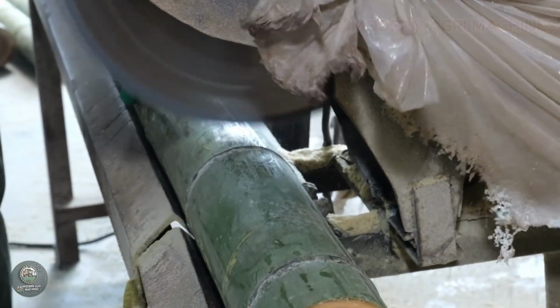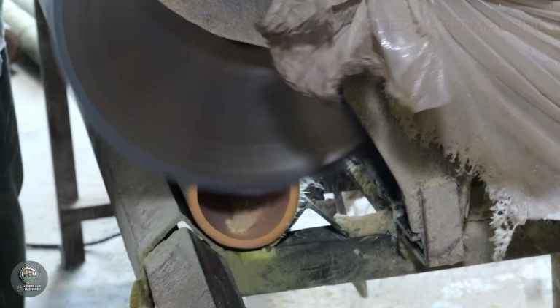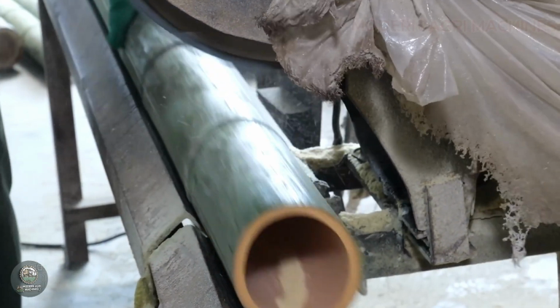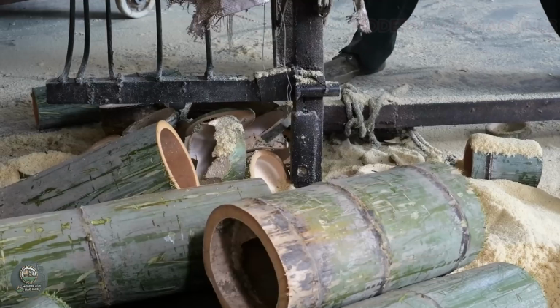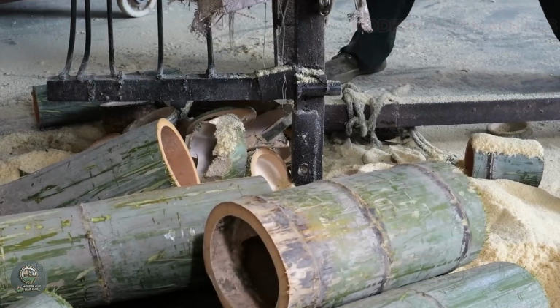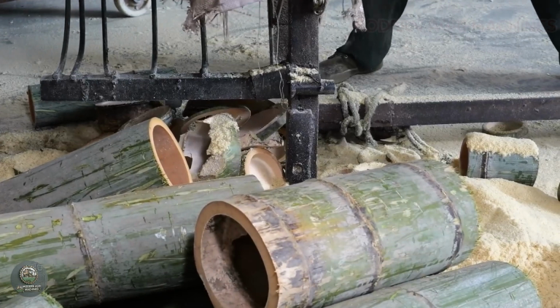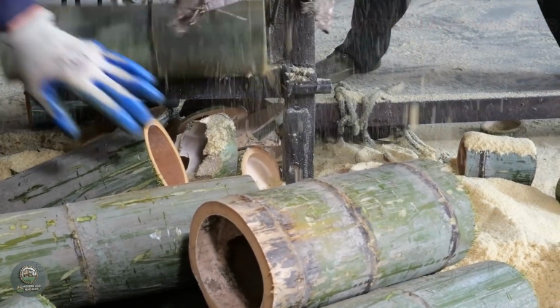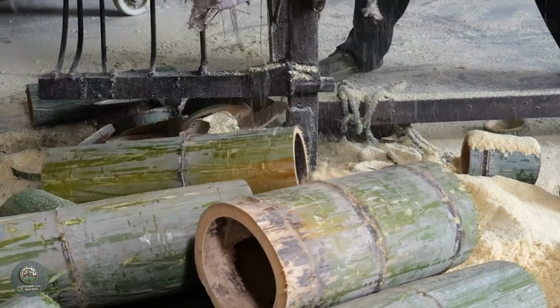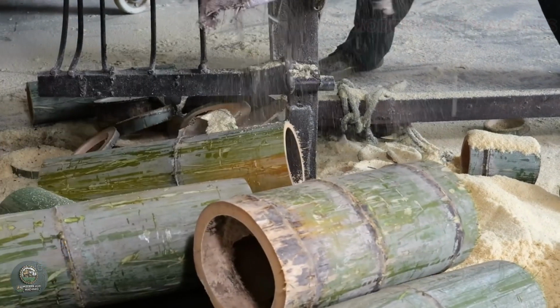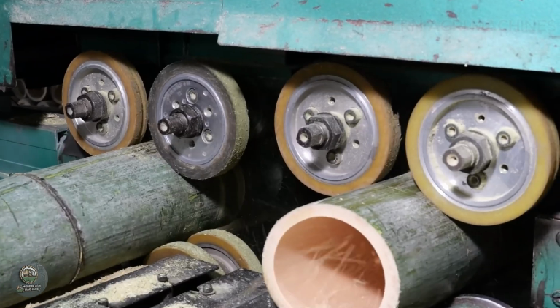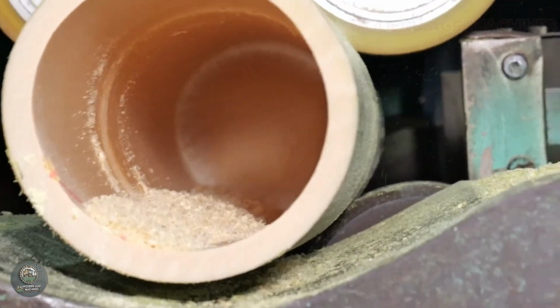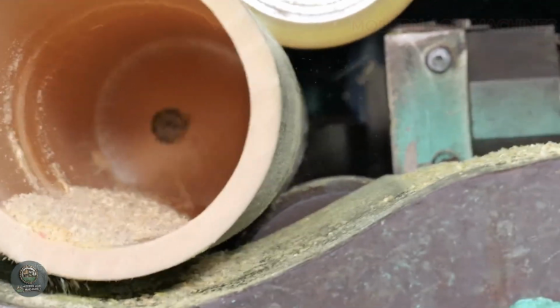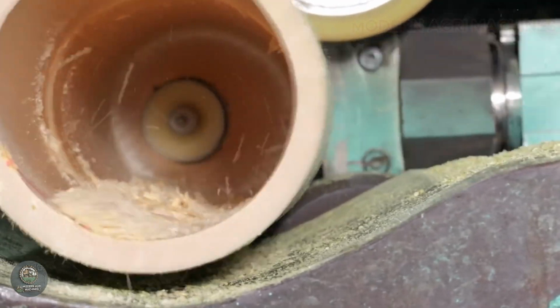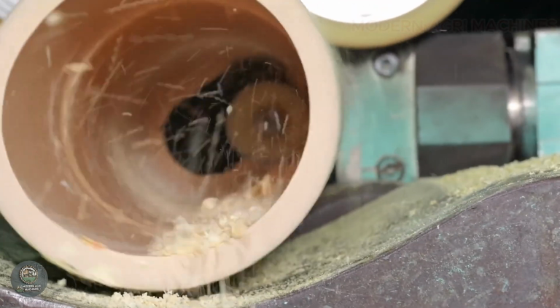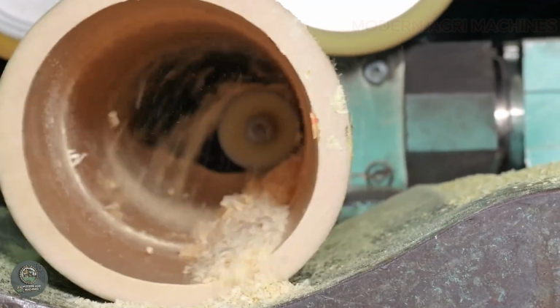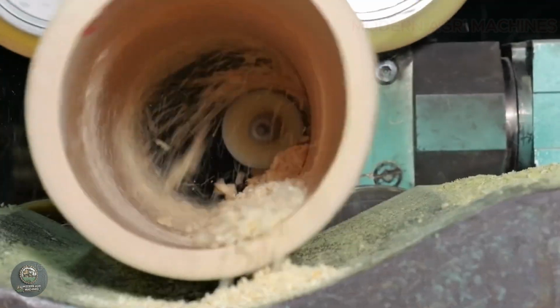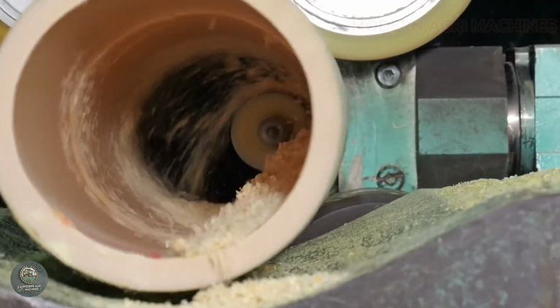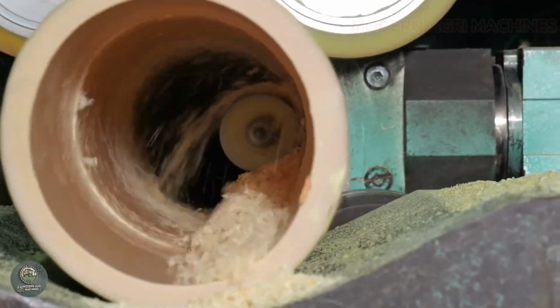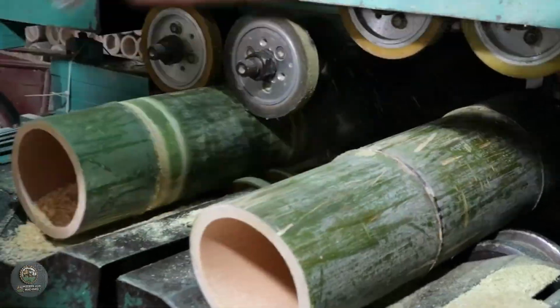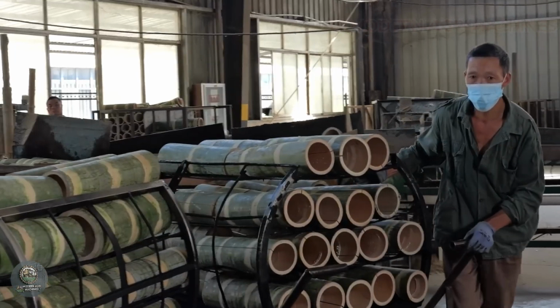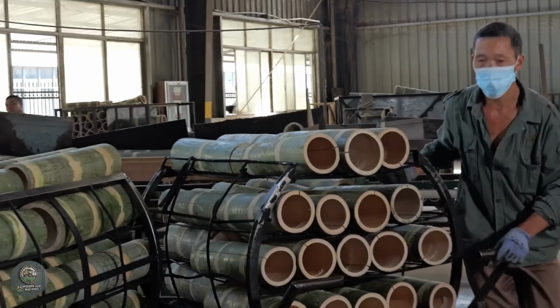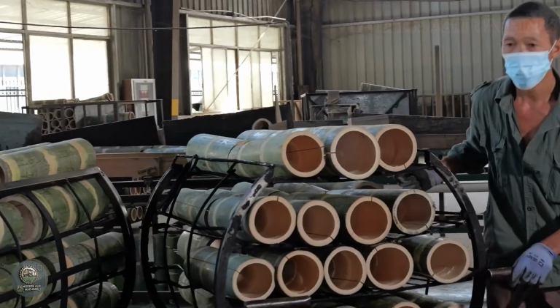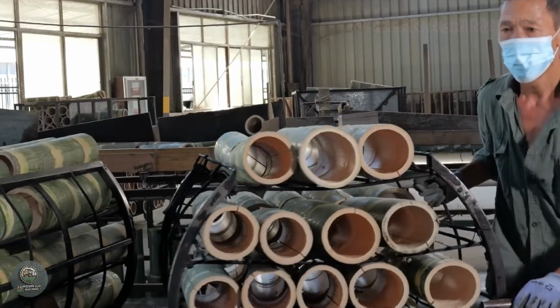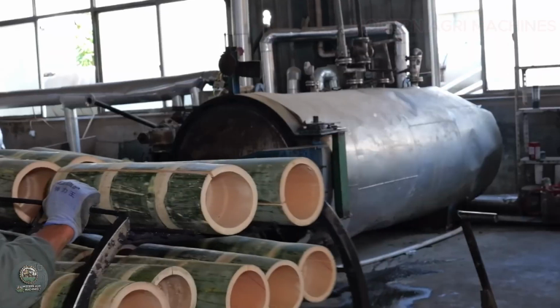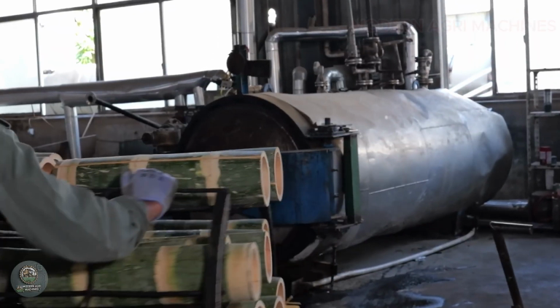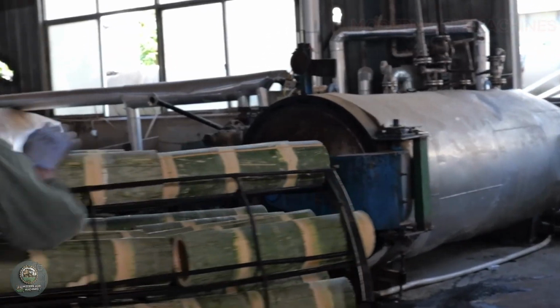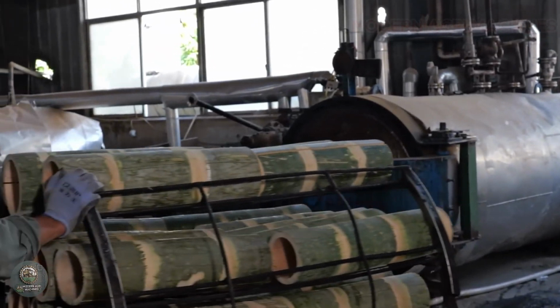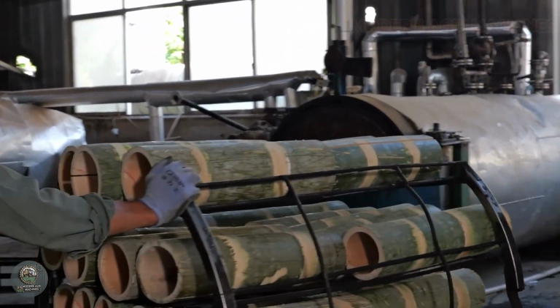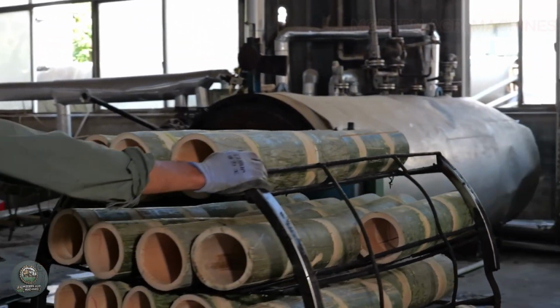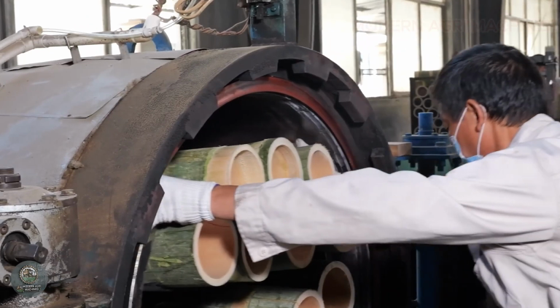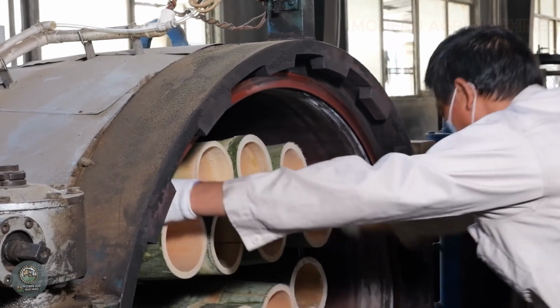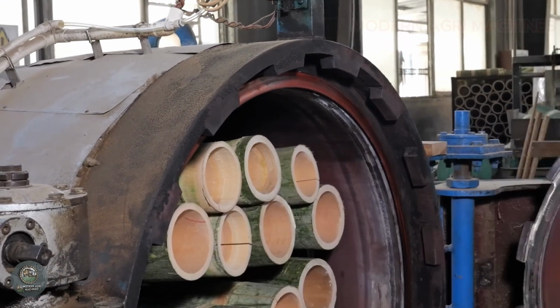The production process of bamboo cutting boards at Chinese factories is carried out with modern technology, ensuring high quality and product sustainability. First, bamboo materials are harvested from specialized plantations and transported to the factory.